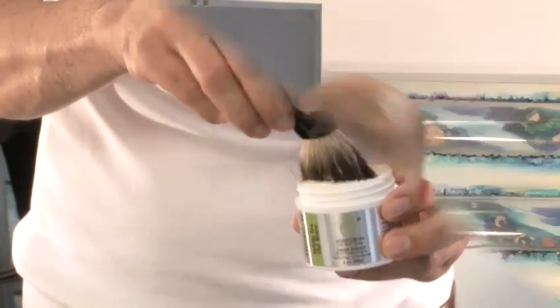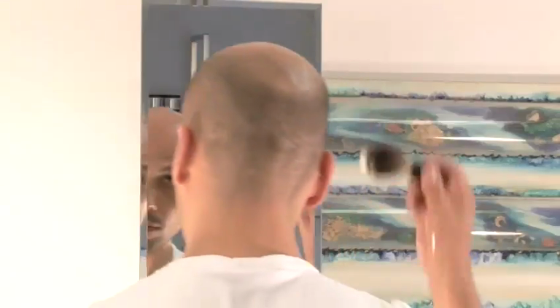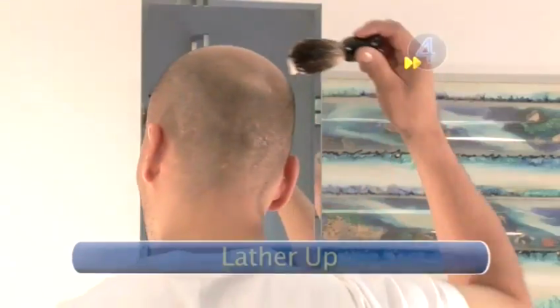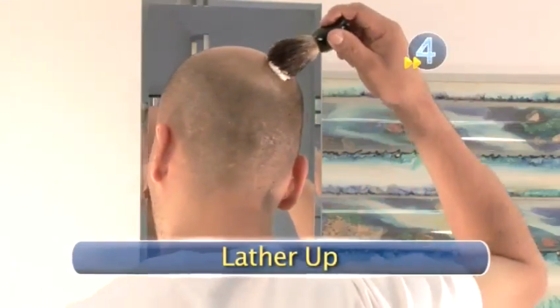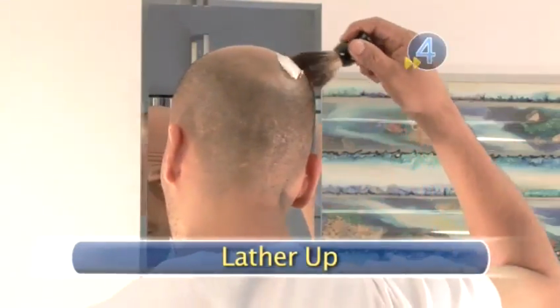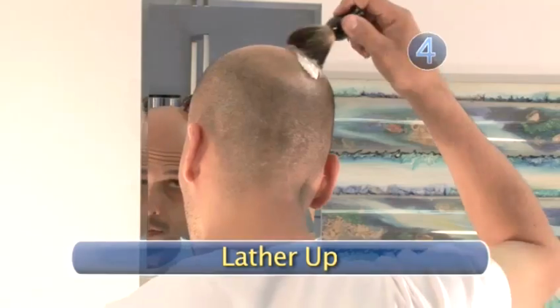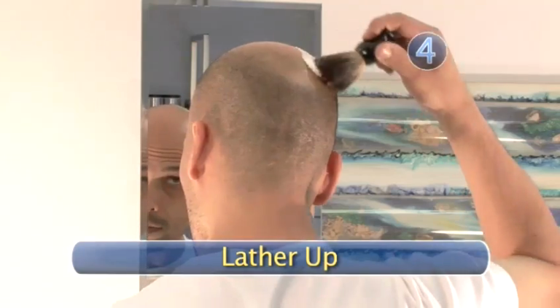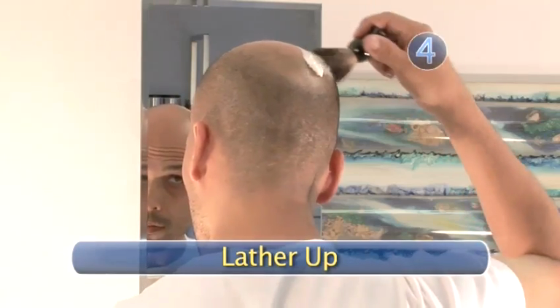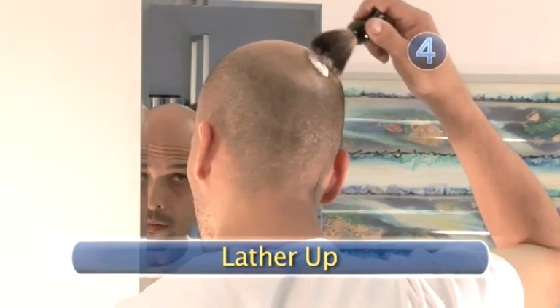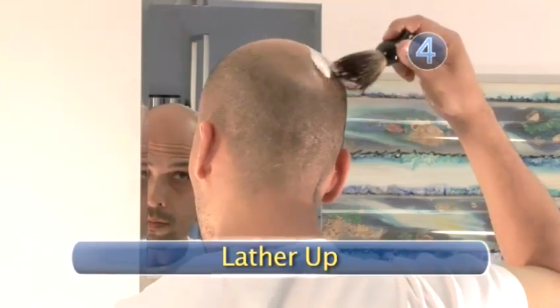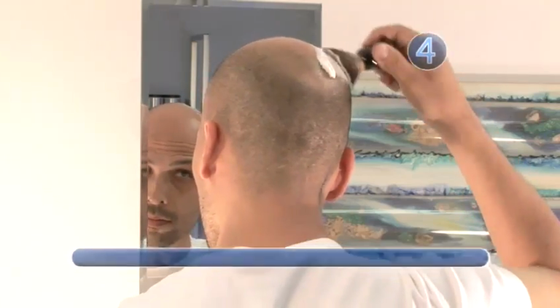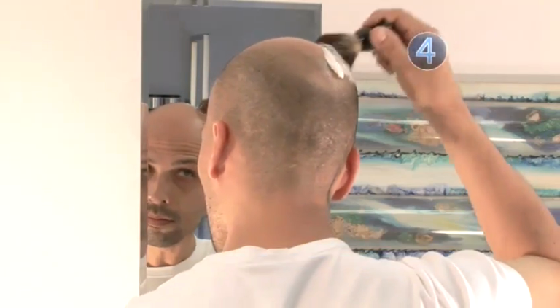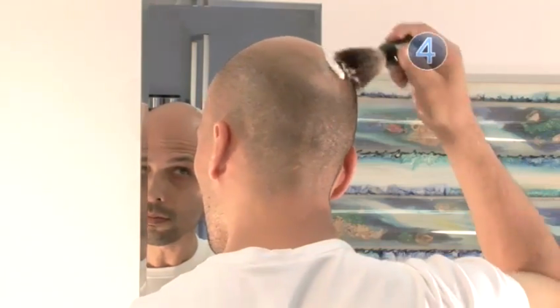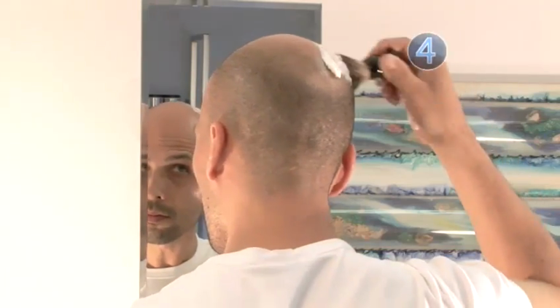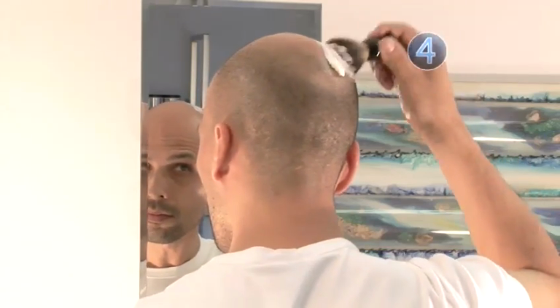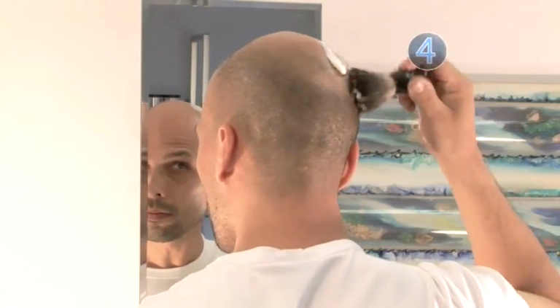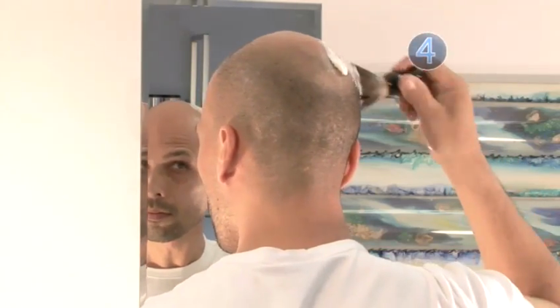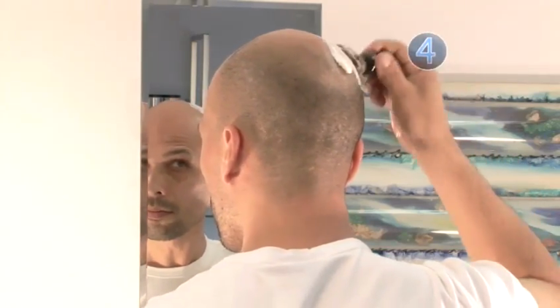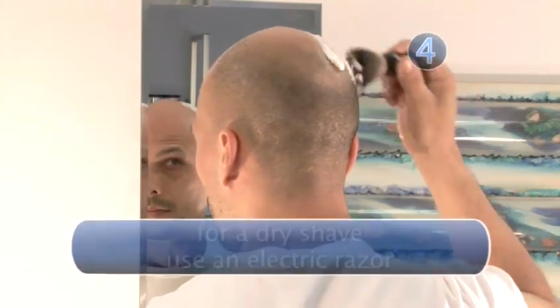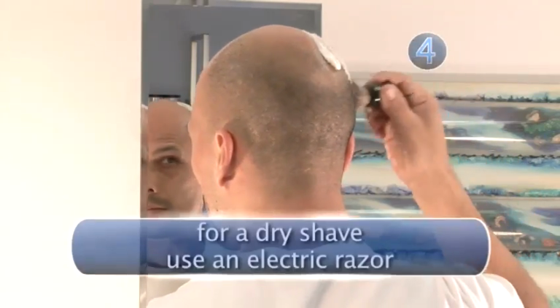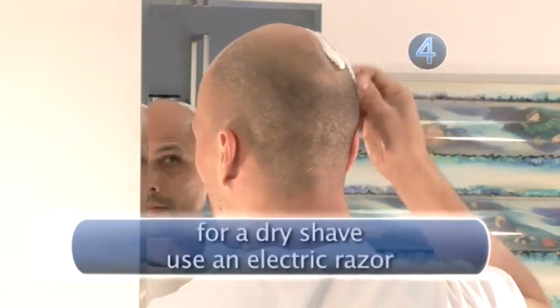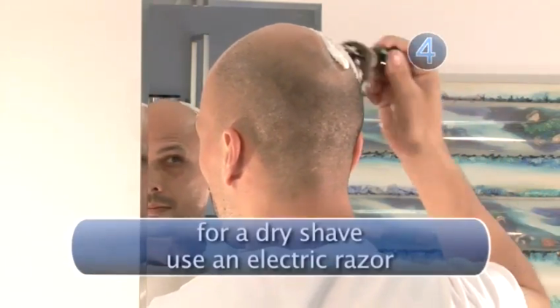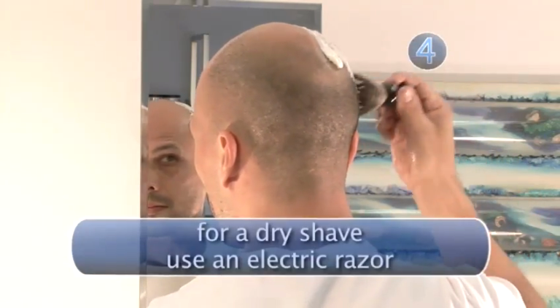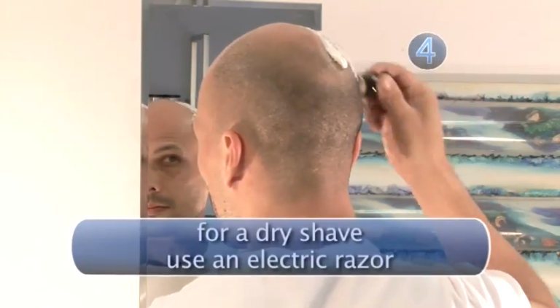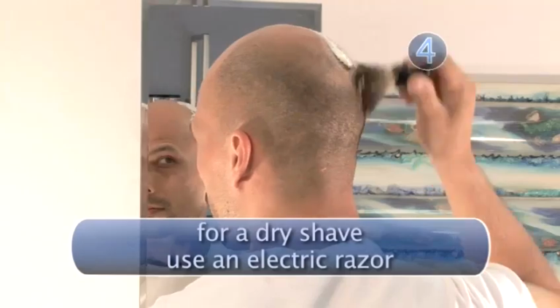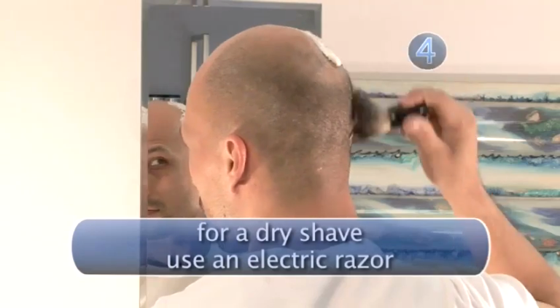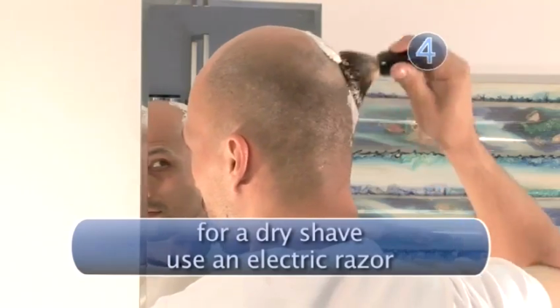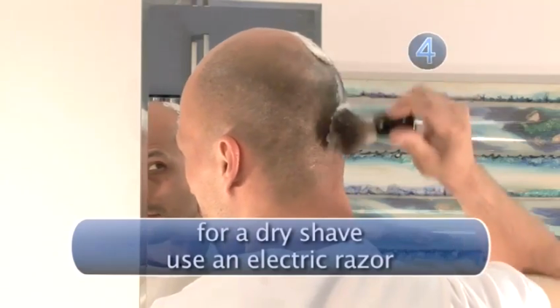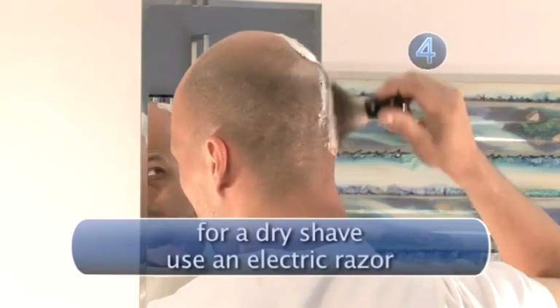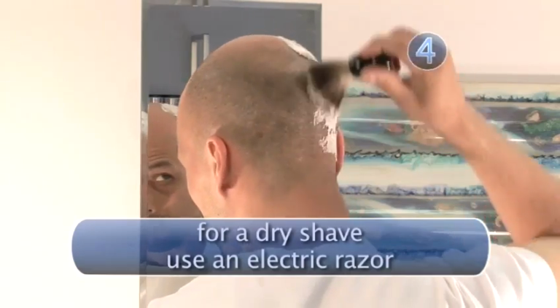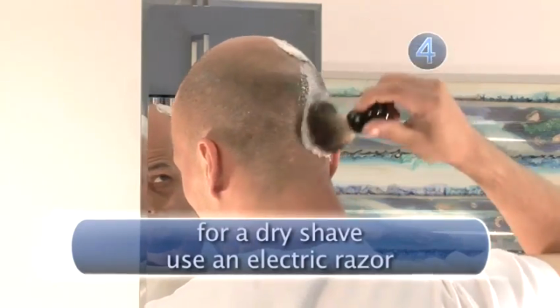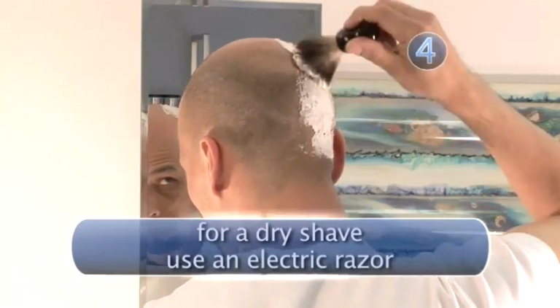Step 4: Lather Up. Starting at your temple, move the brush in small circles. The foam will build into a rich lather and should end up feeling like whipped cream.